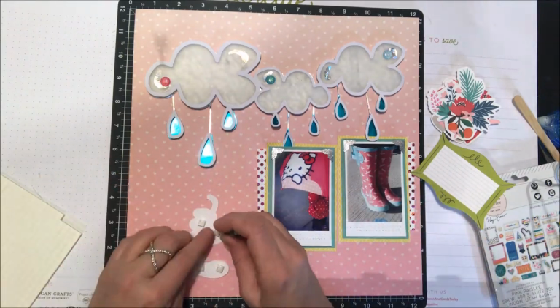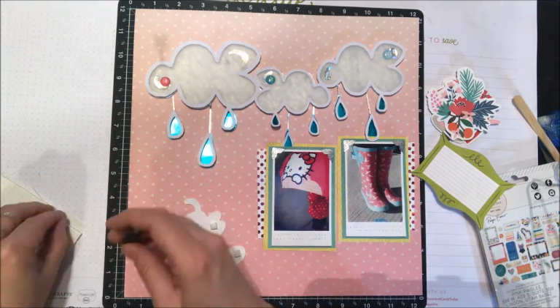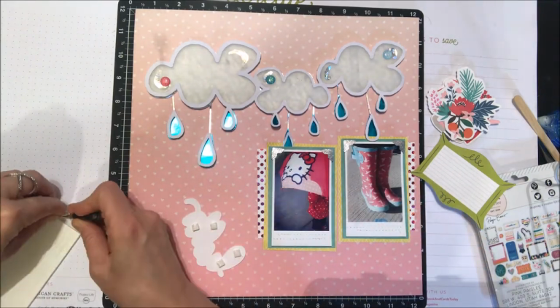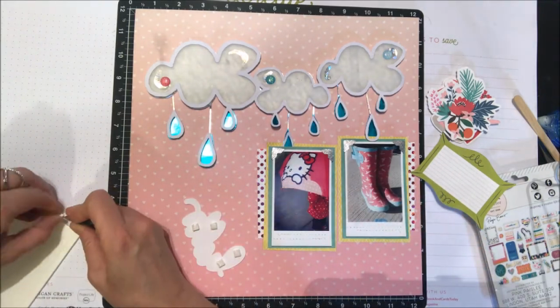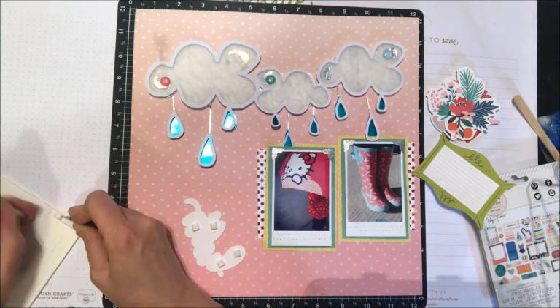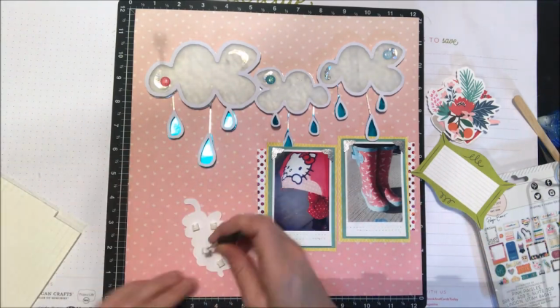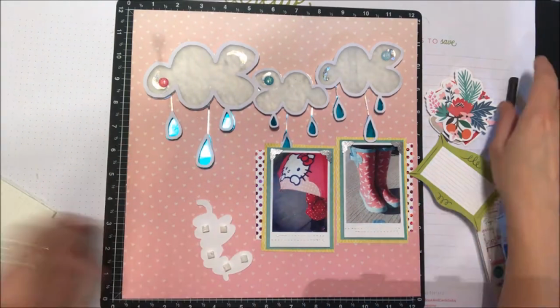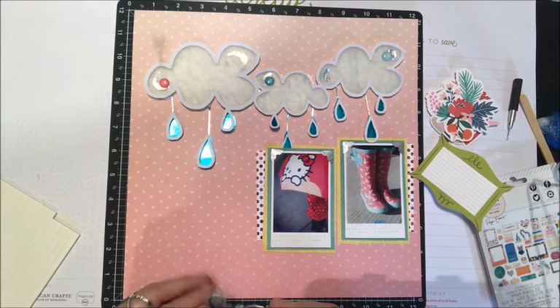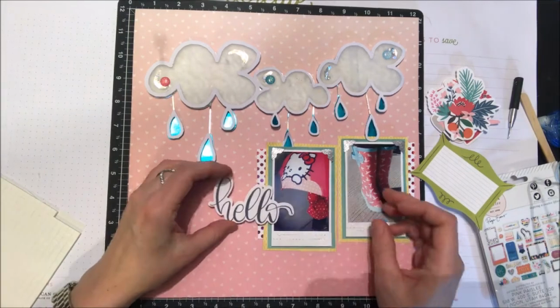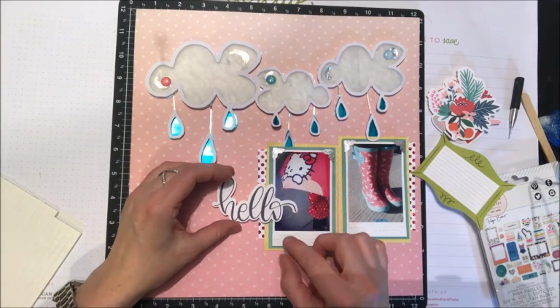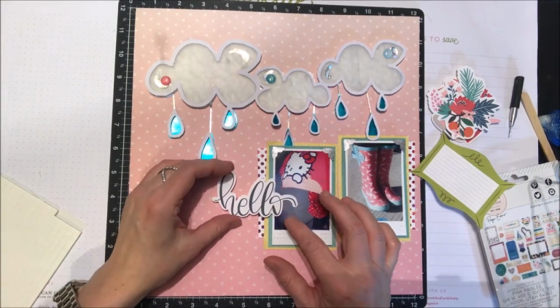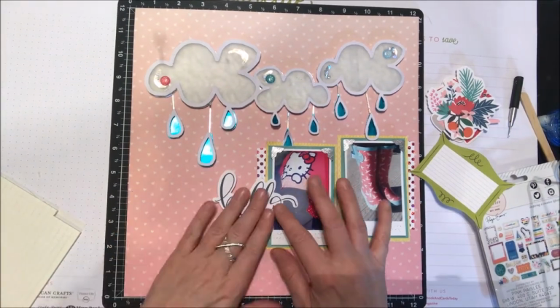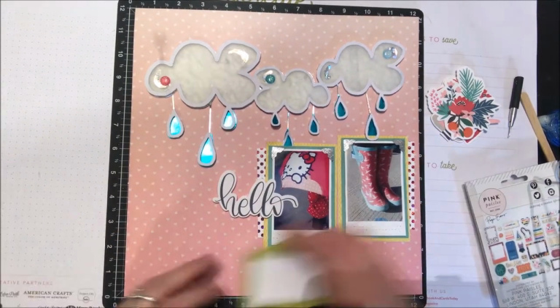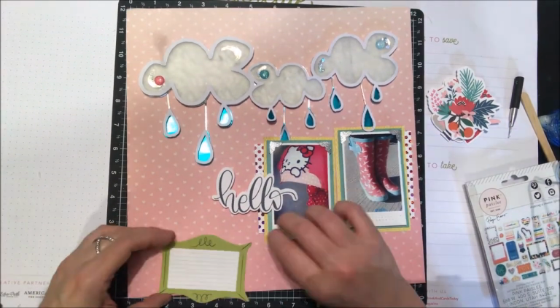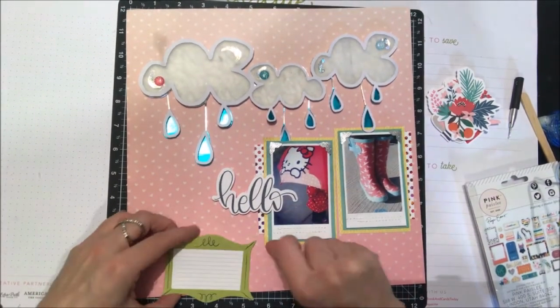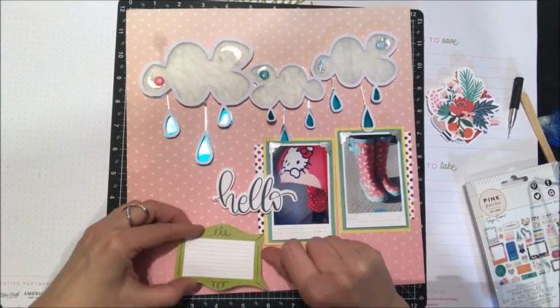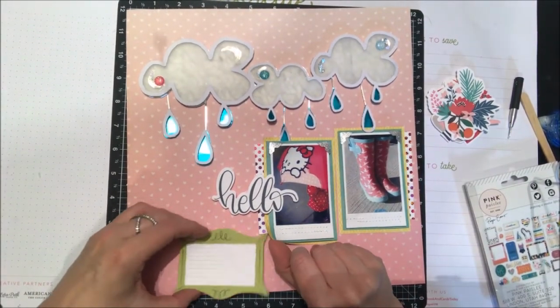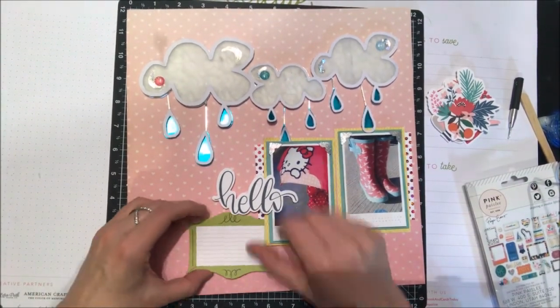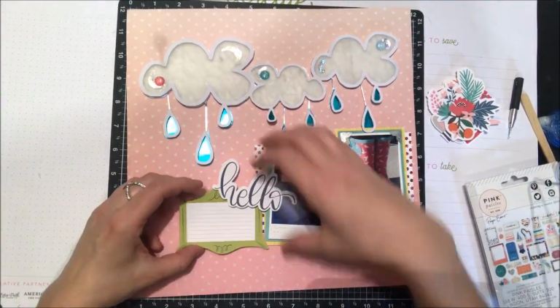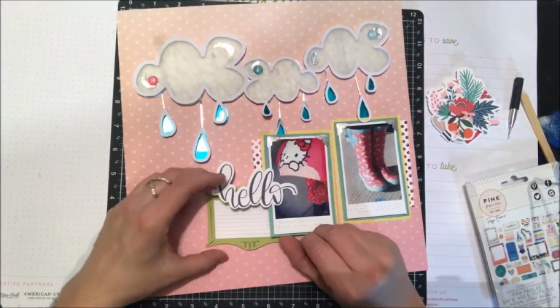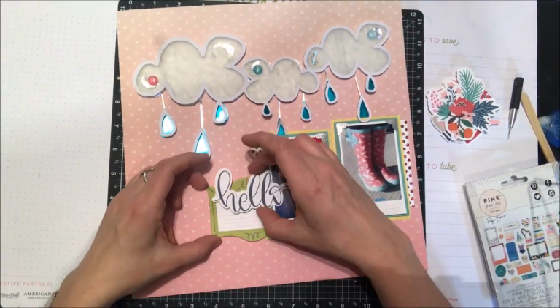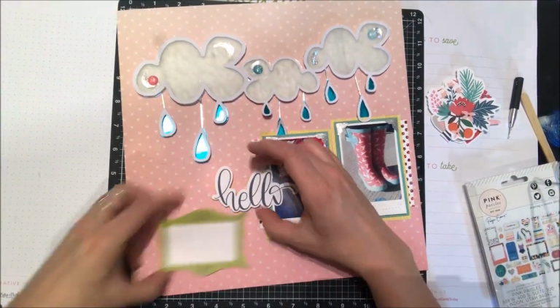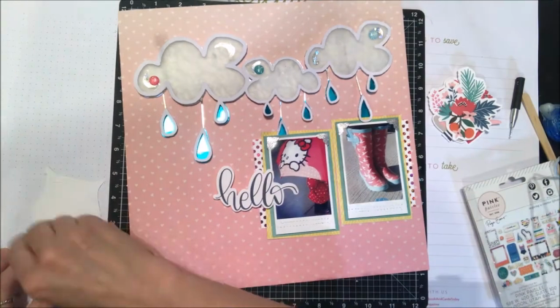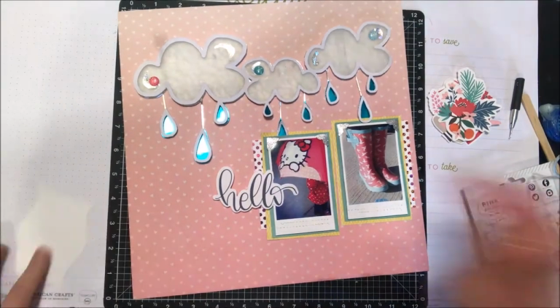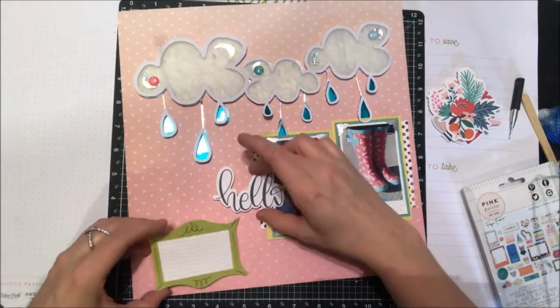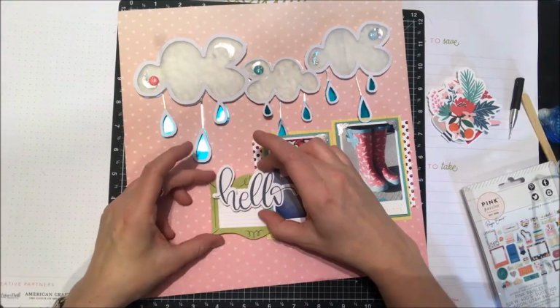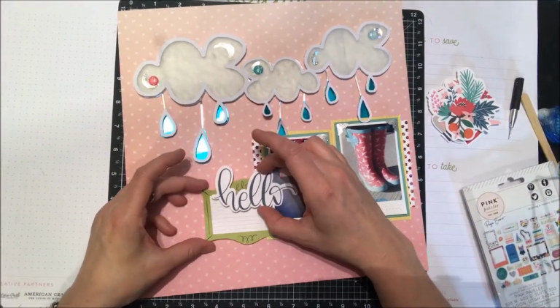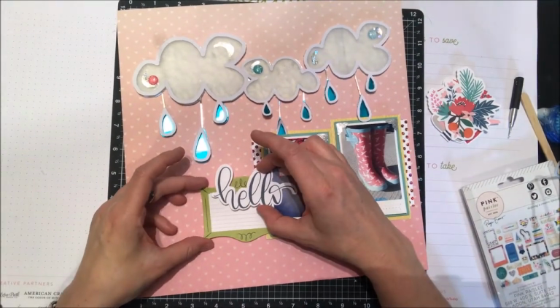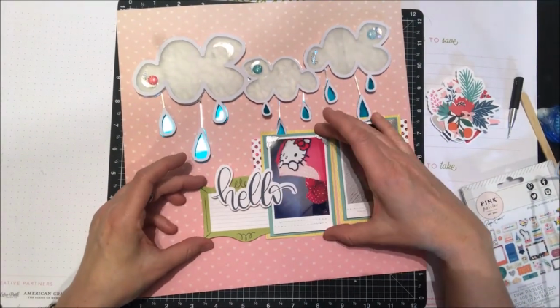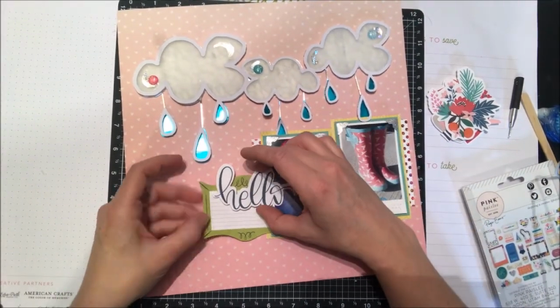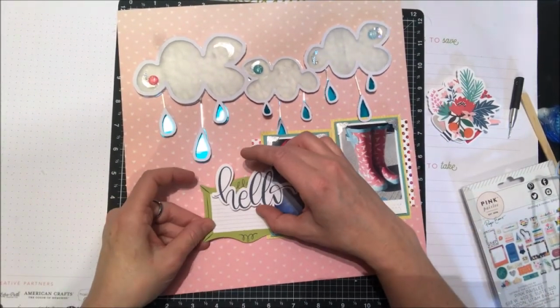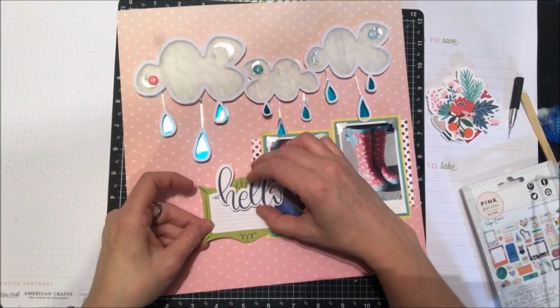I do want to complete the bottom part of the page because I have that large die cut with all the foil along the top, so I'm going to try and fill in that area to the left of my photo just with a little bit of a photo frame and some tiny little embellishments to fill that area in.